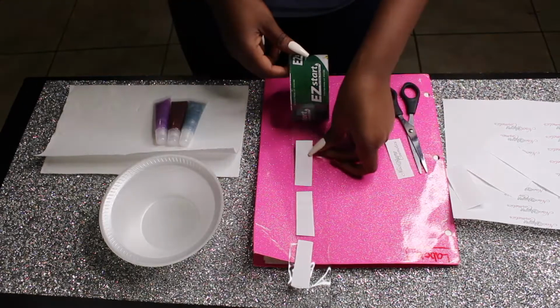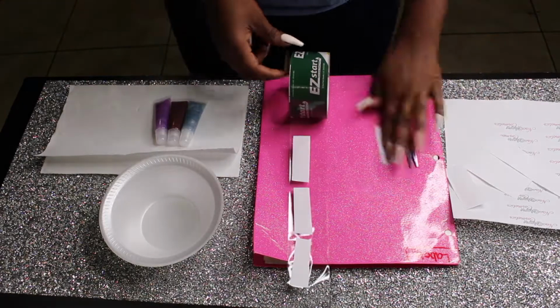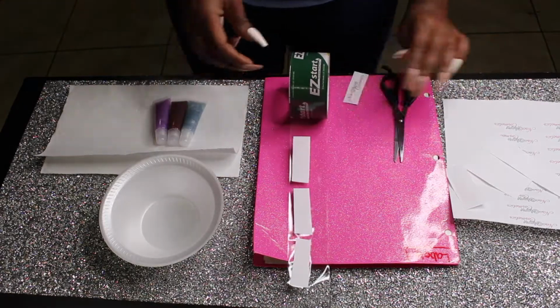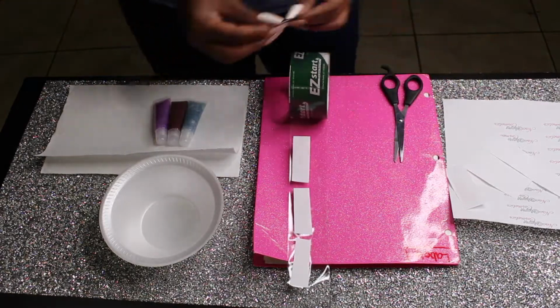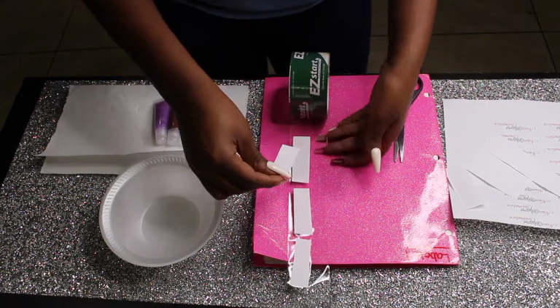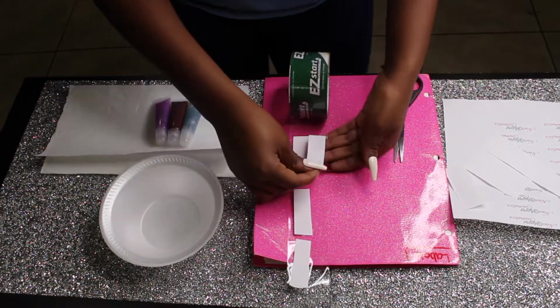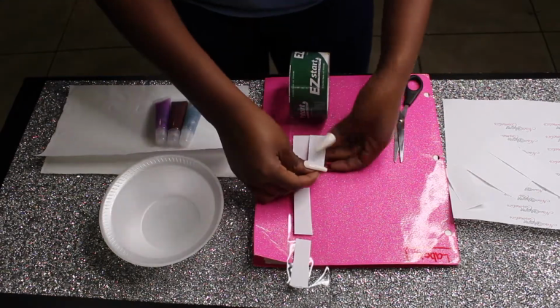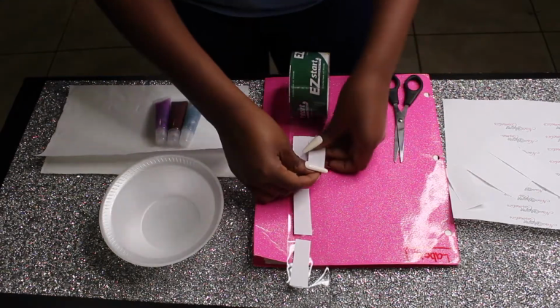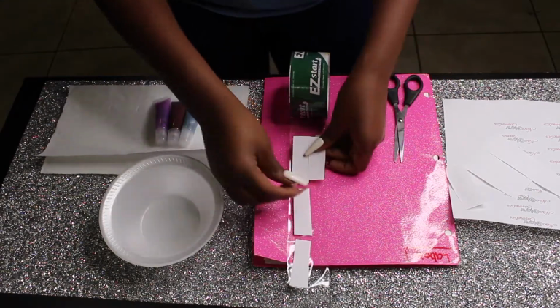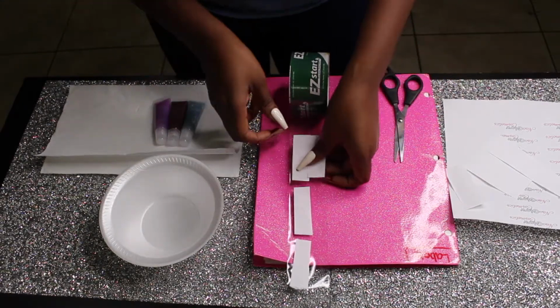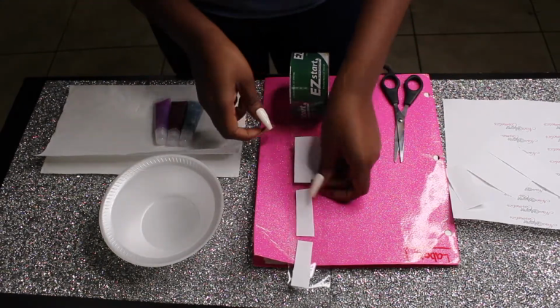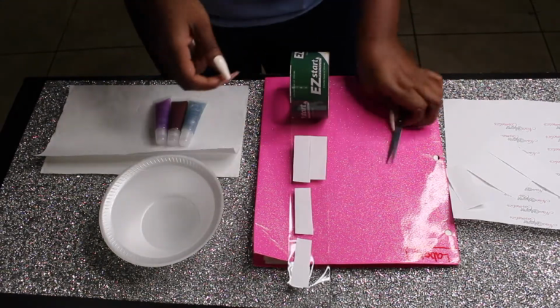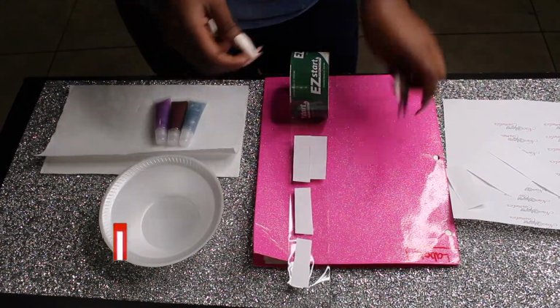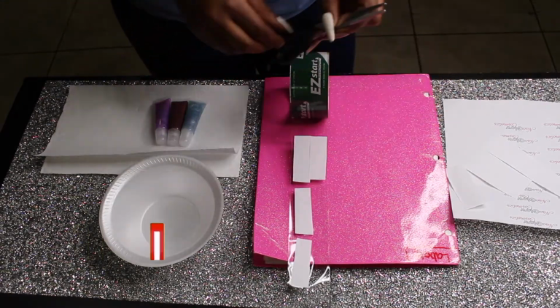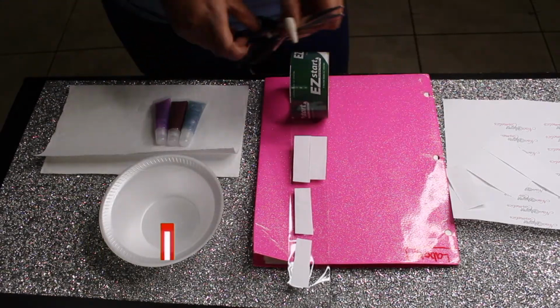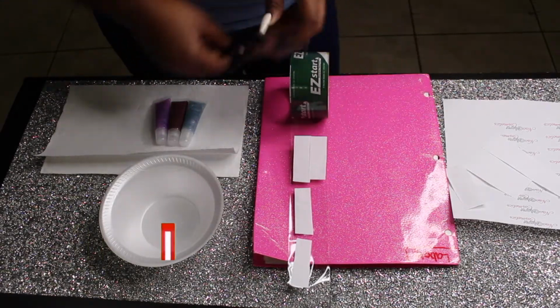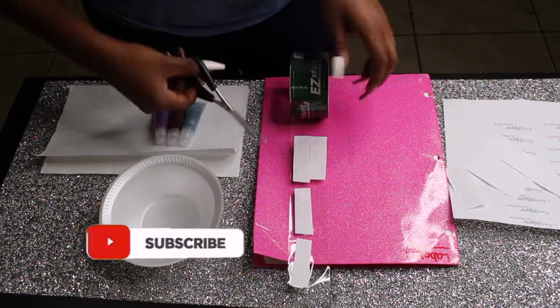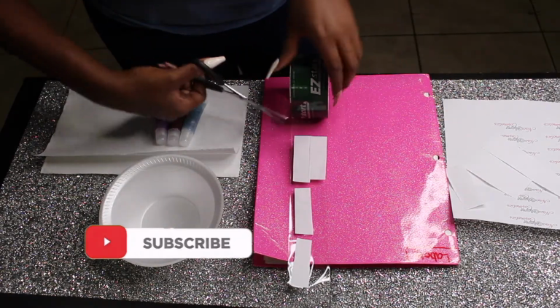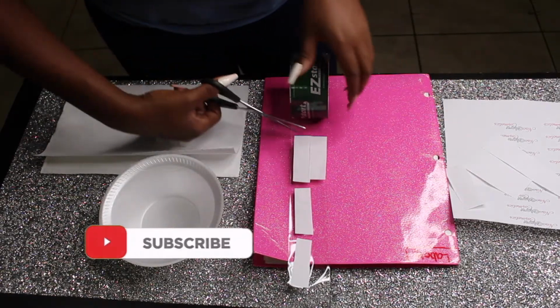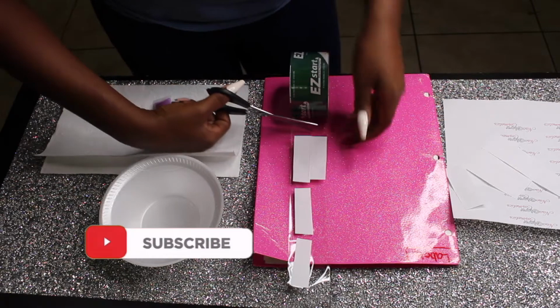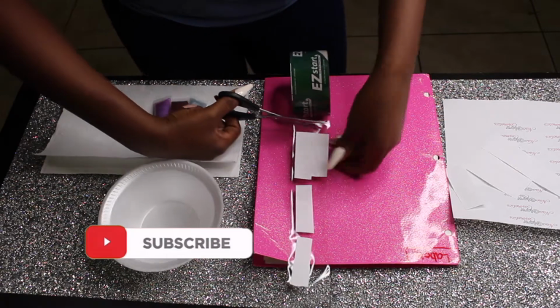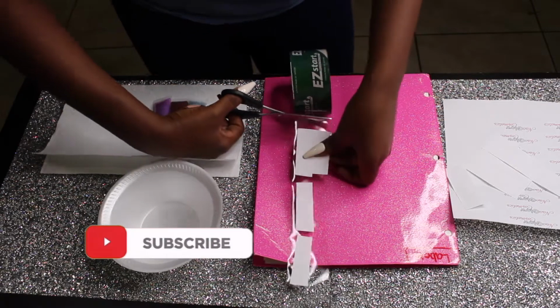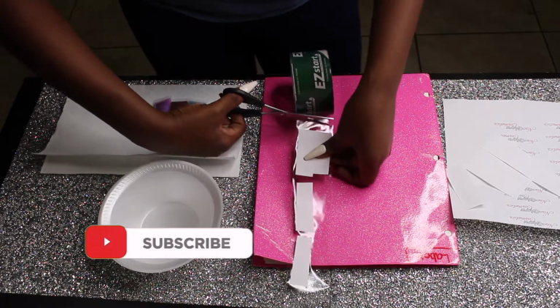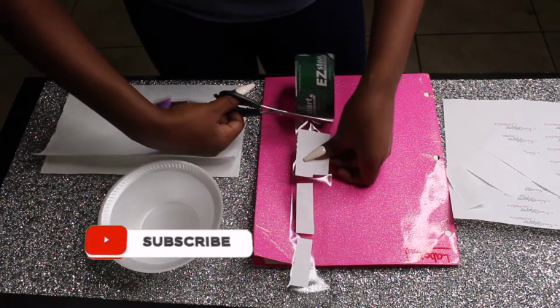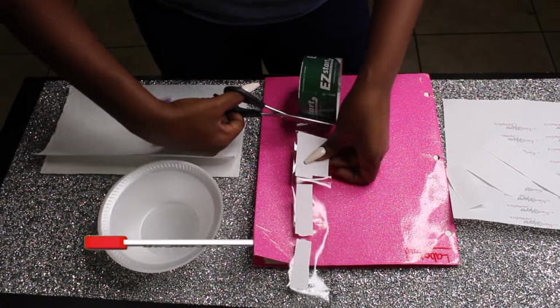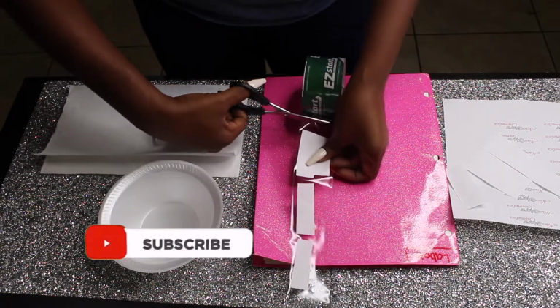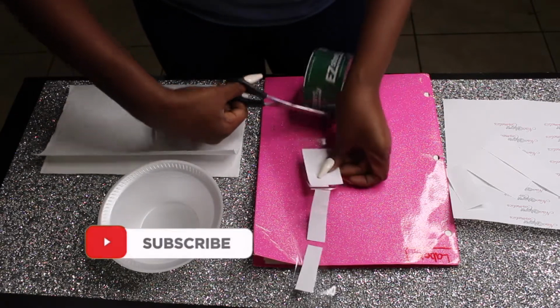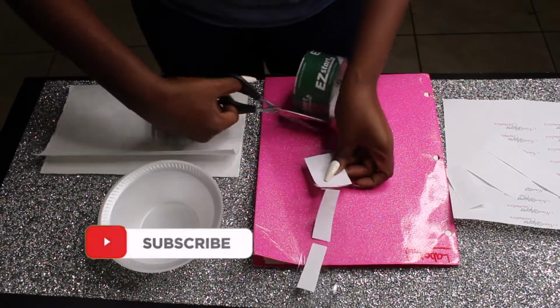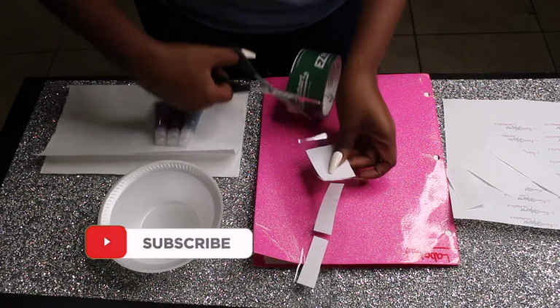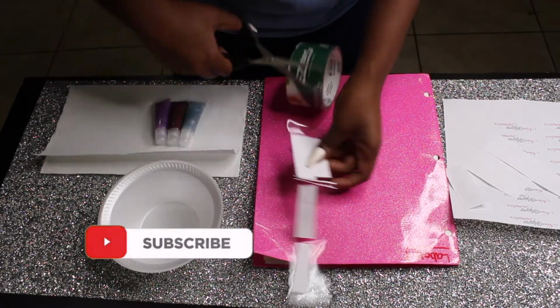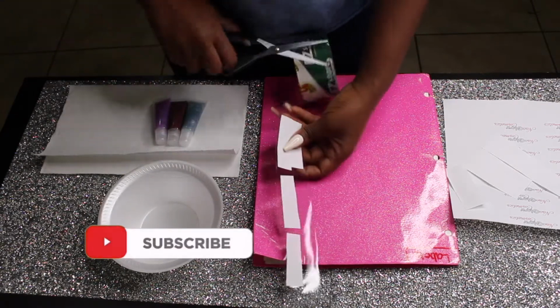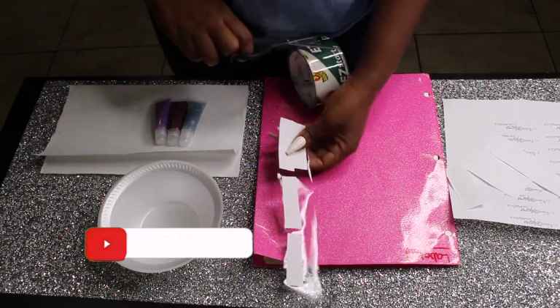So now after I cut it out, you see I'm laying it out on the tape, and I'm just going to cut the tape and simply cut each label out.